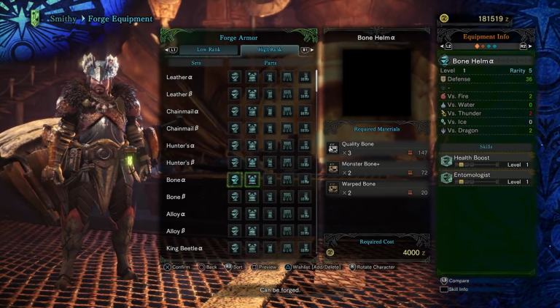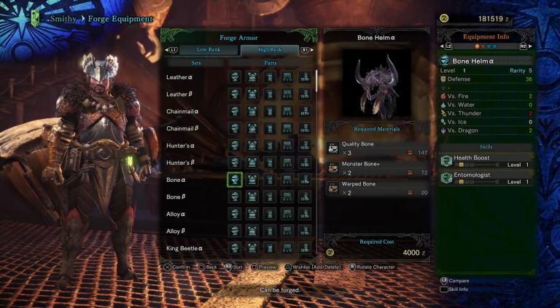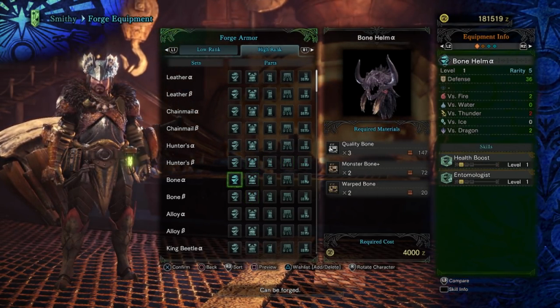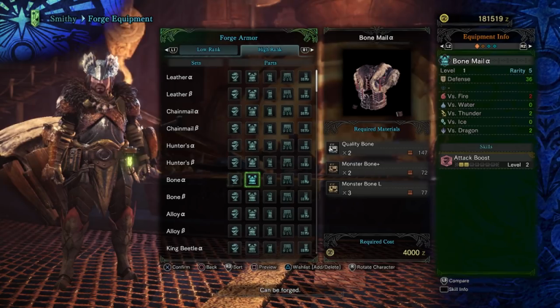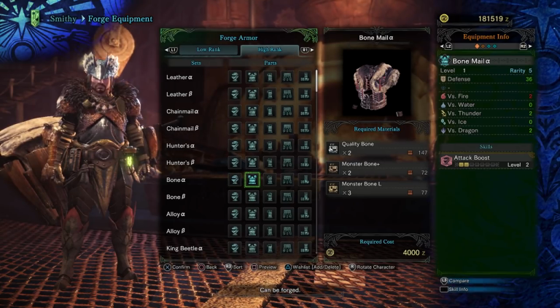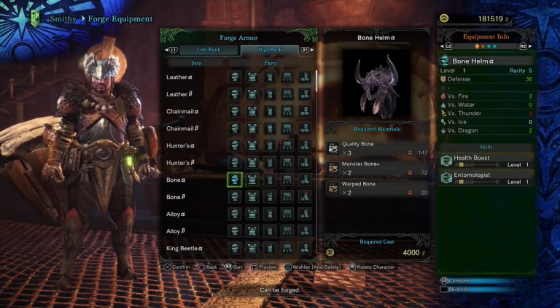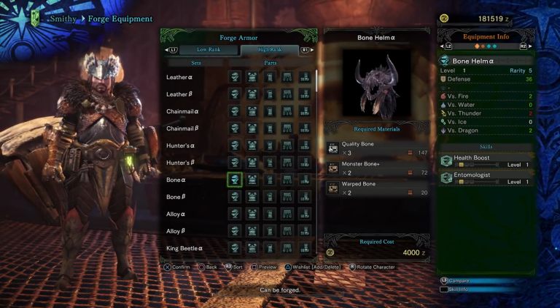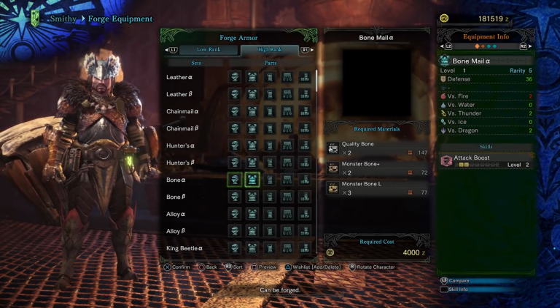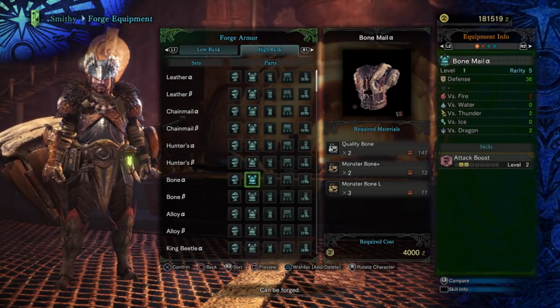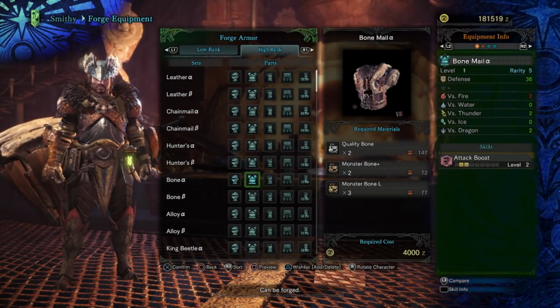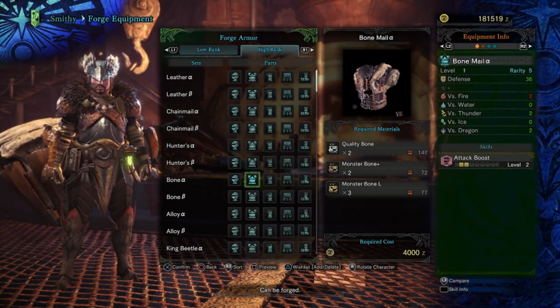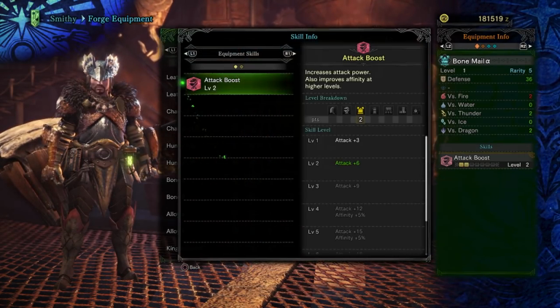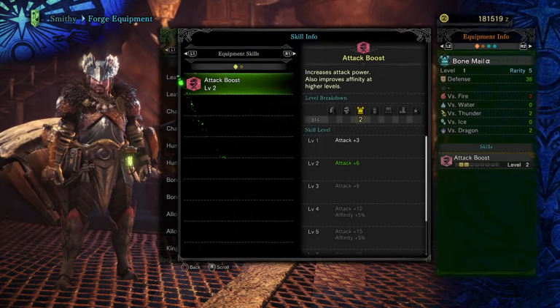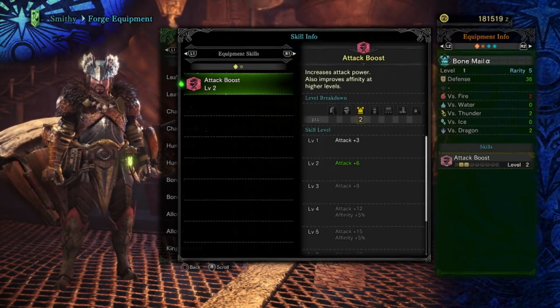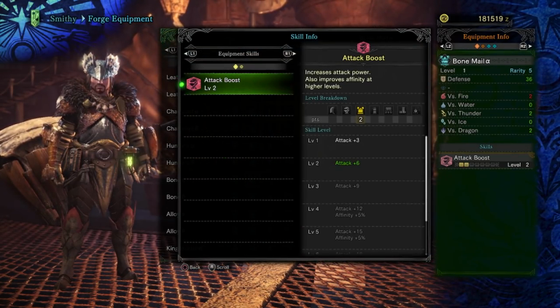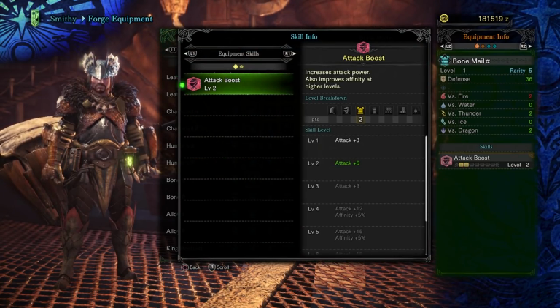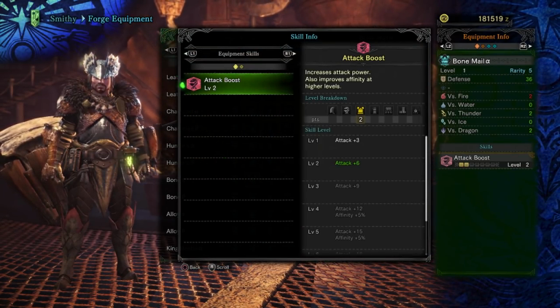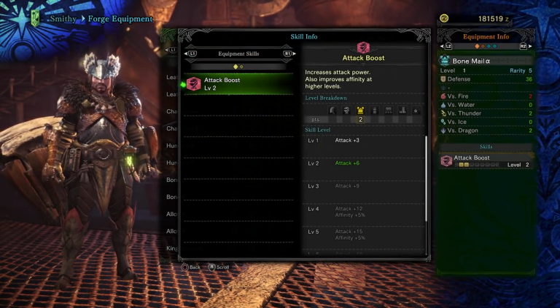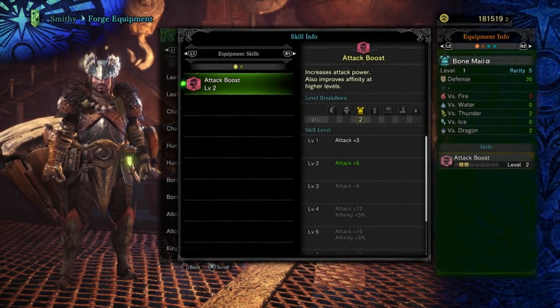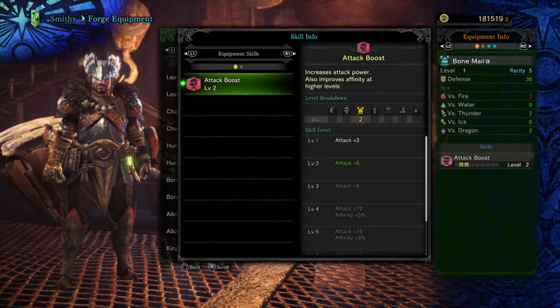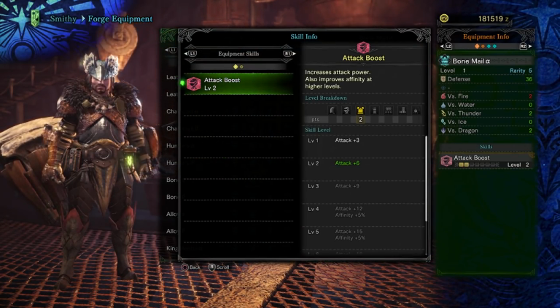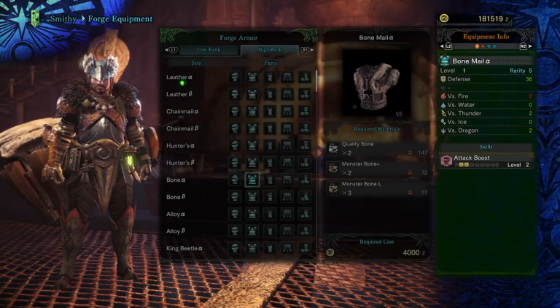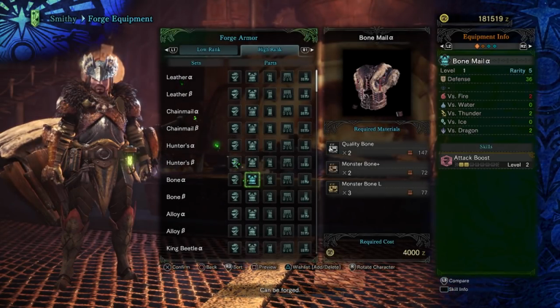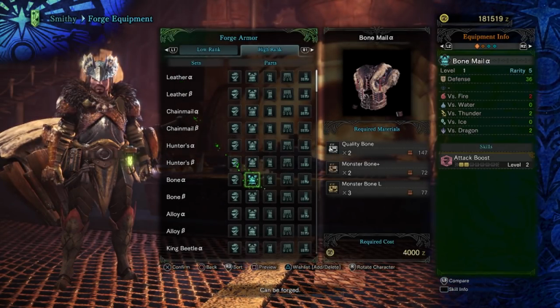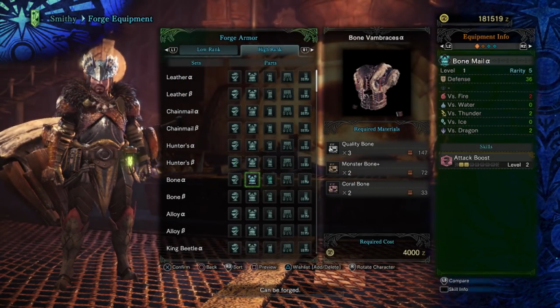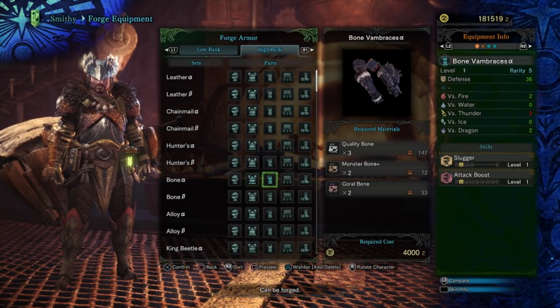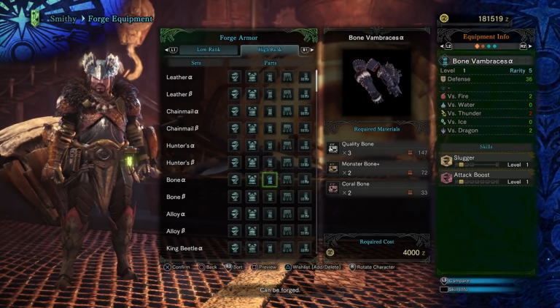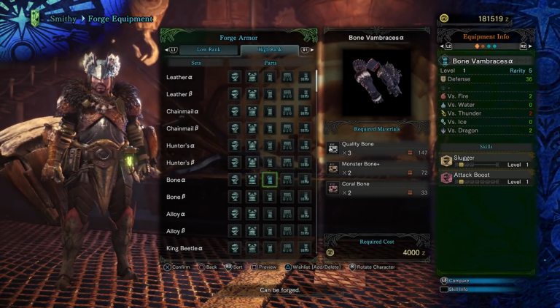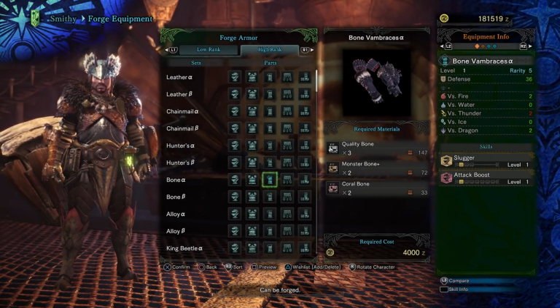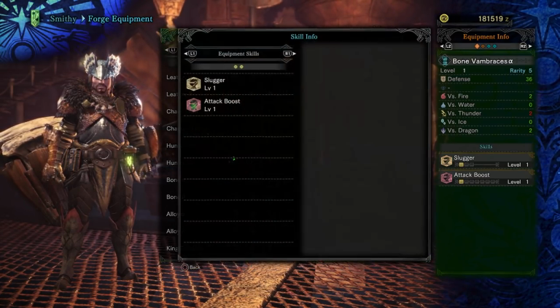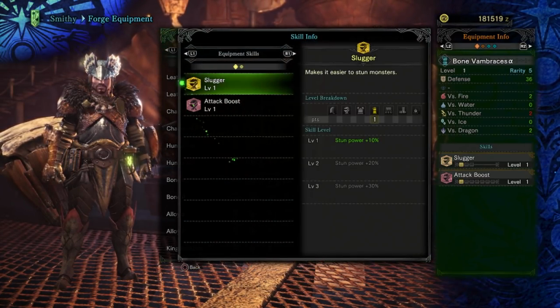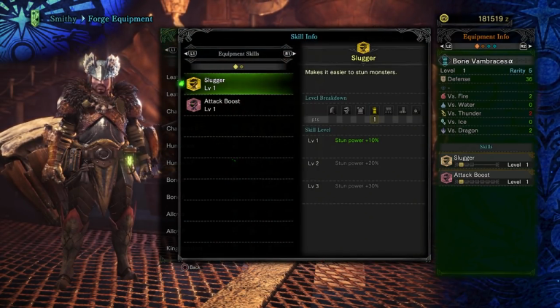These builds are reasonably effective and will be sufficient for getting you through the game. You may have skills that you favor on certain weapon types that aren't listed, and you should experiment to learn your play style.